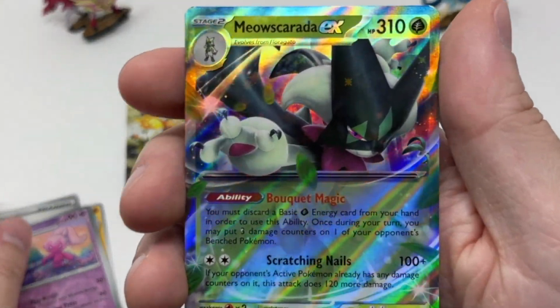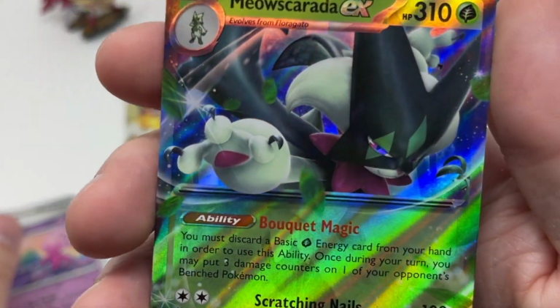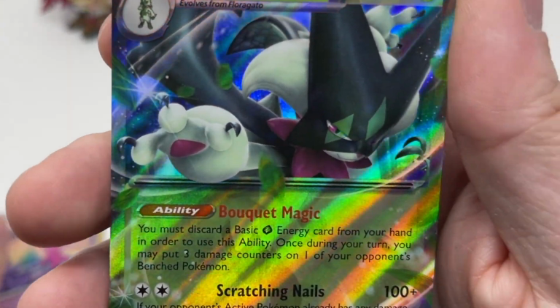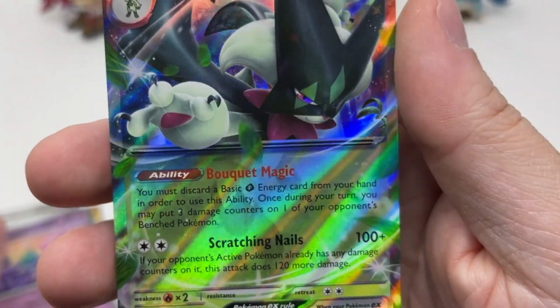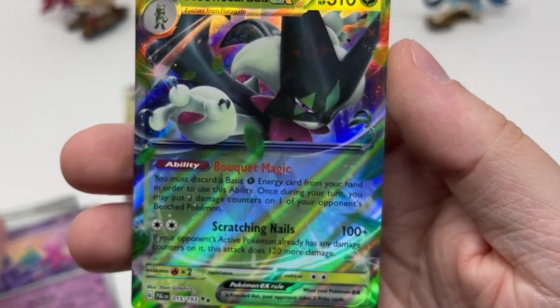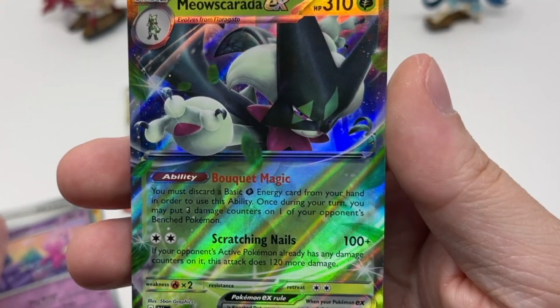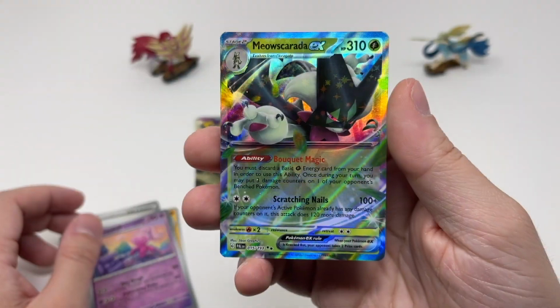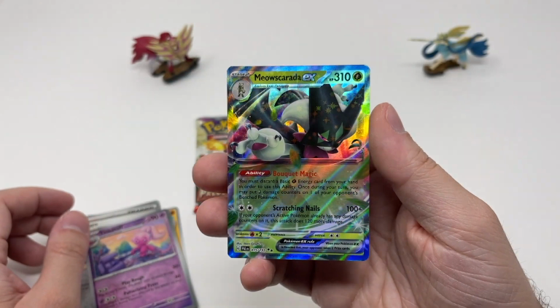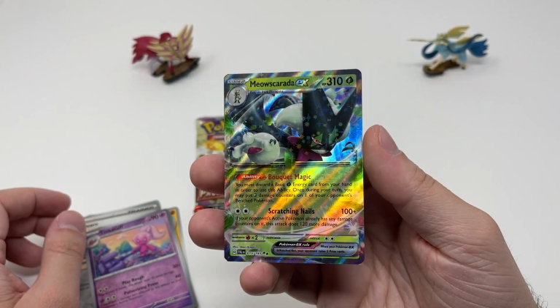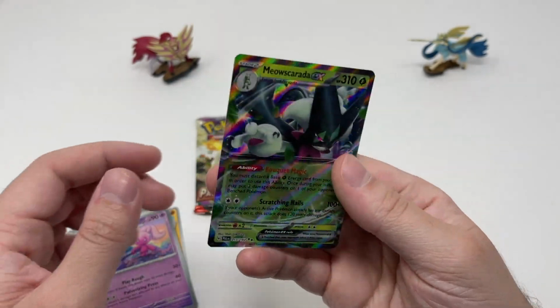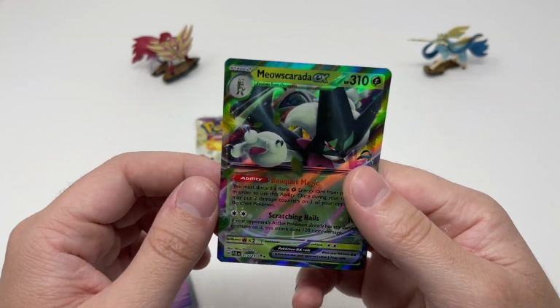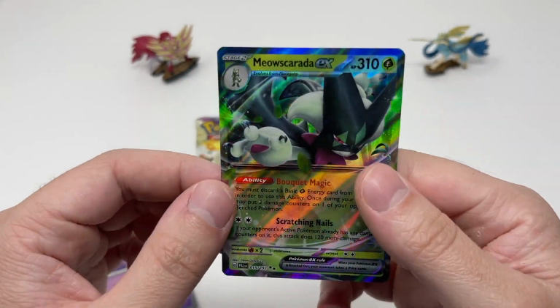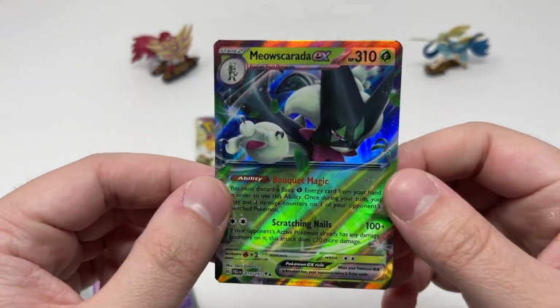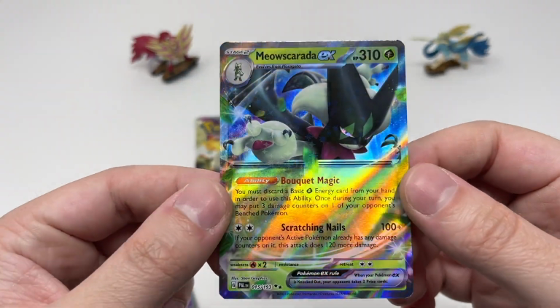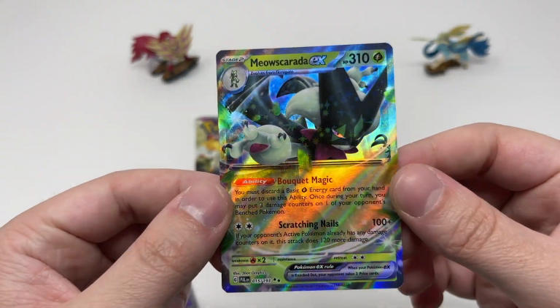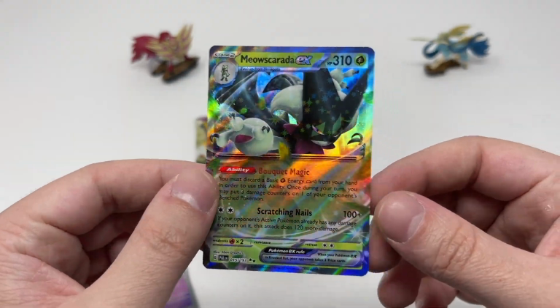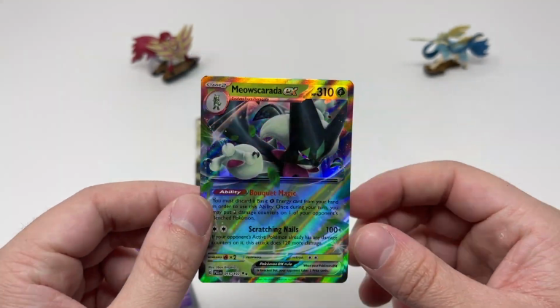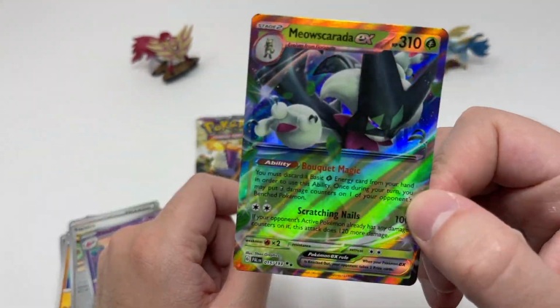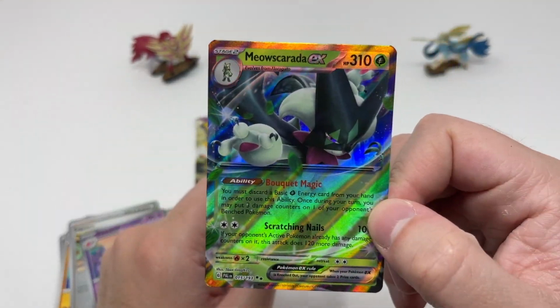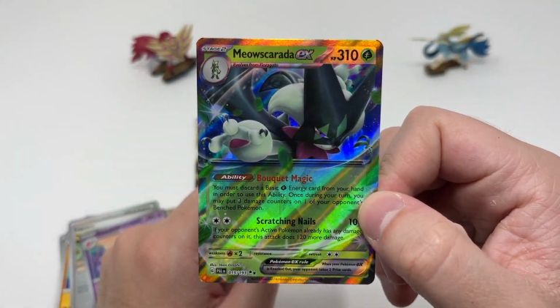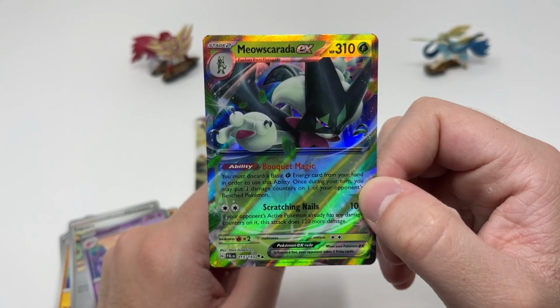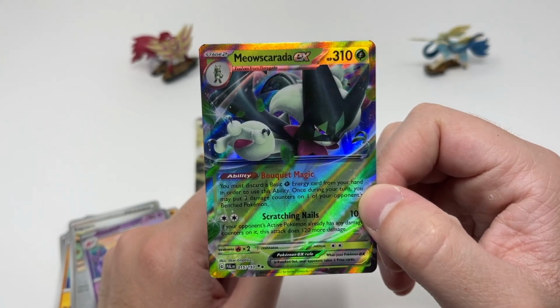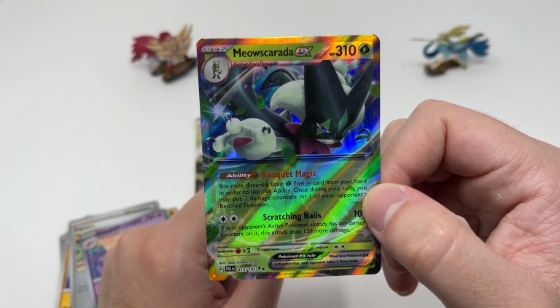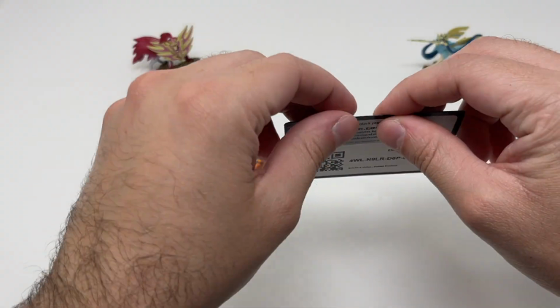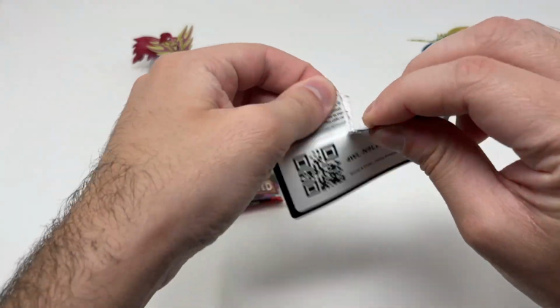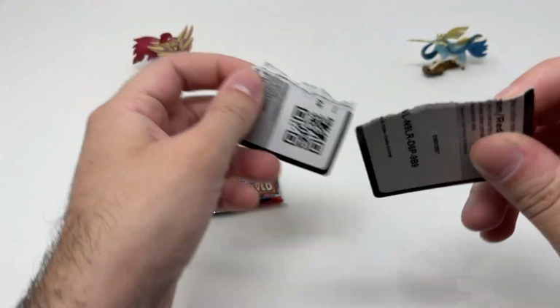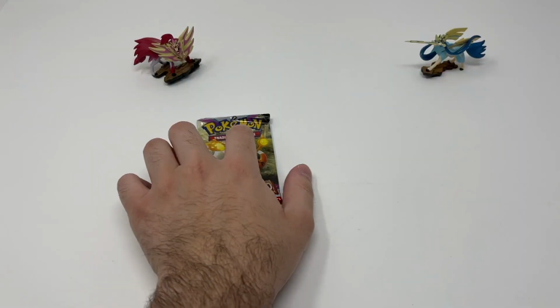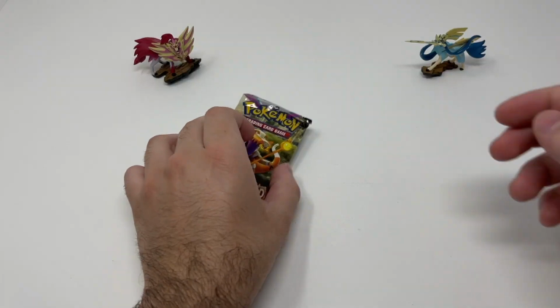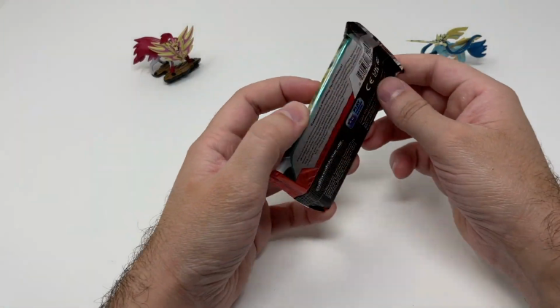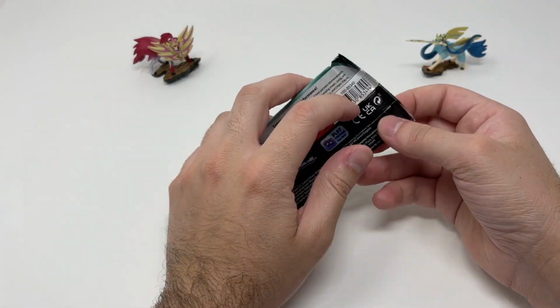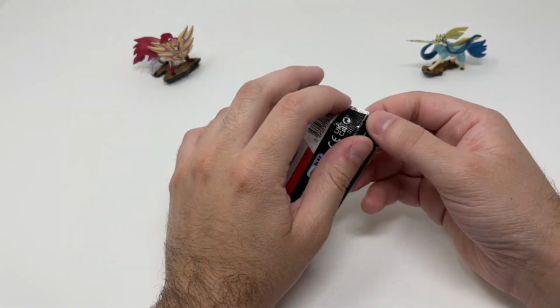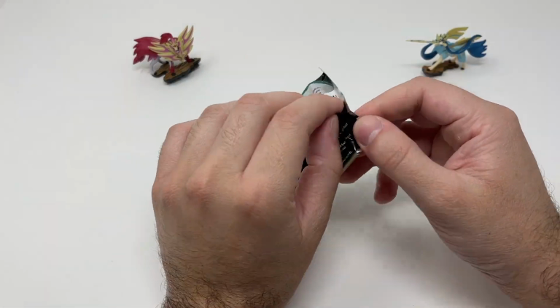Masquerade EX! I think with this one, we now have all the starter EX cards. One more for our Scarlet and Violet binder. And that's our last Paldea Evolved pack.